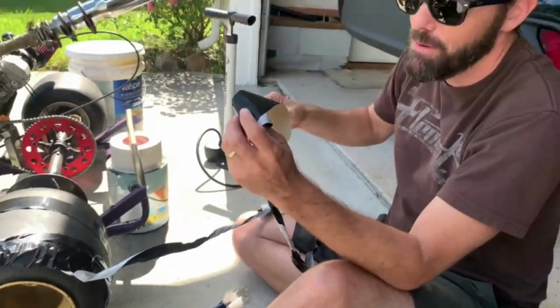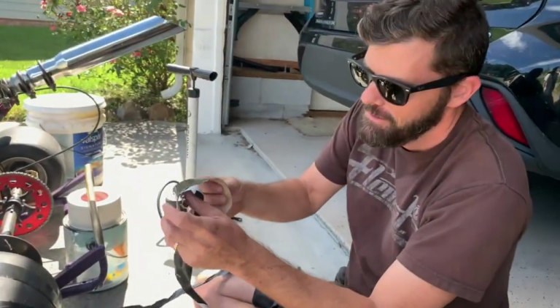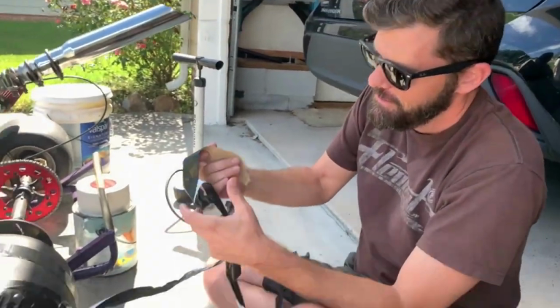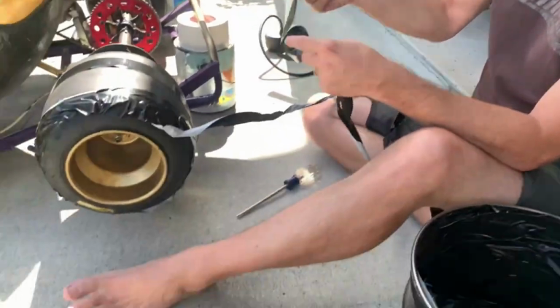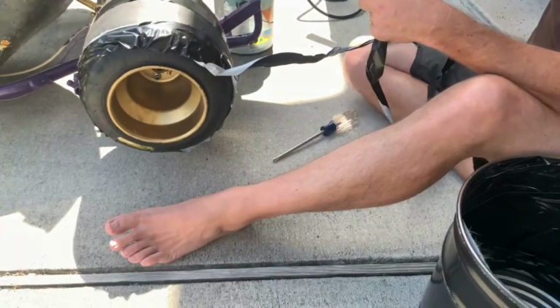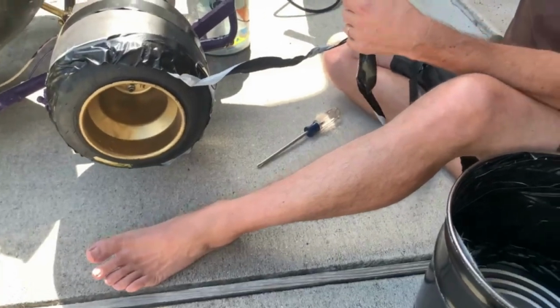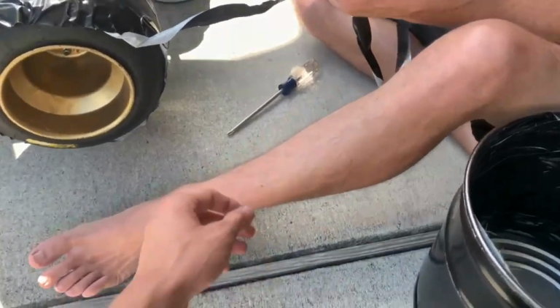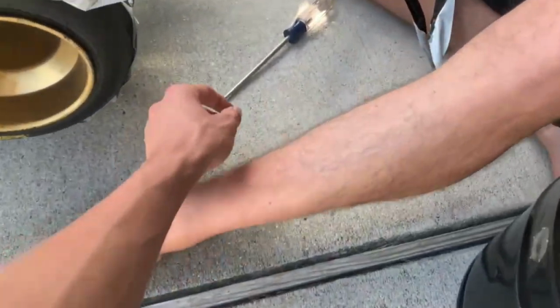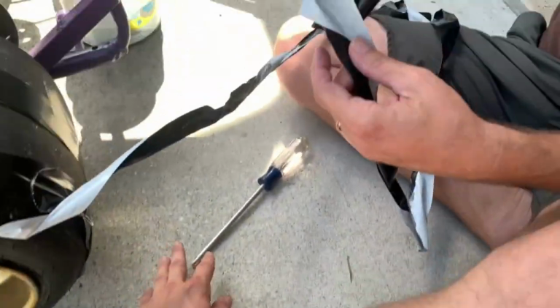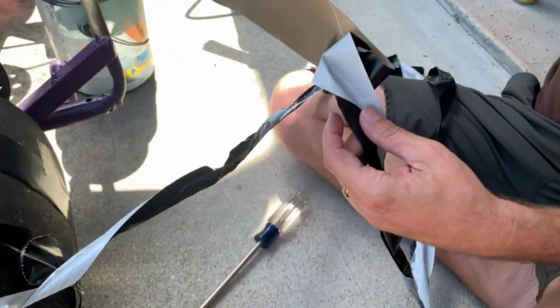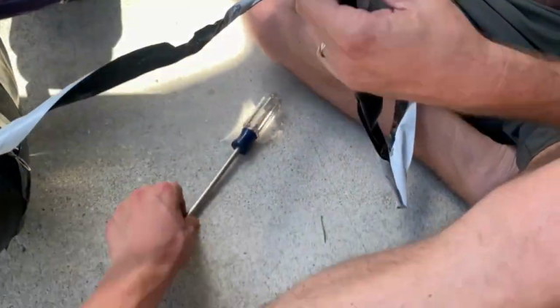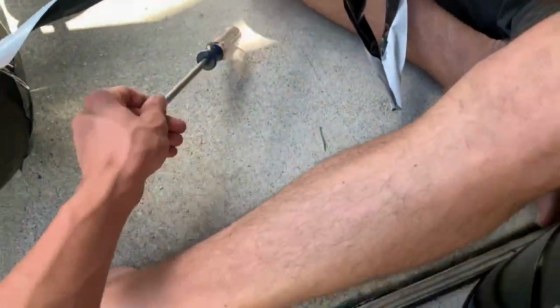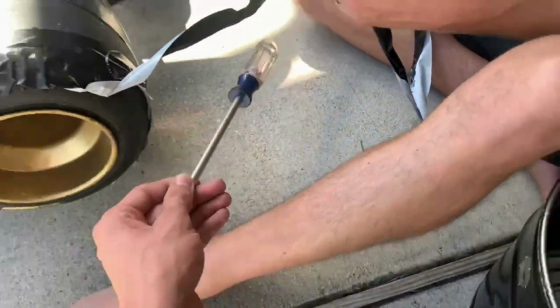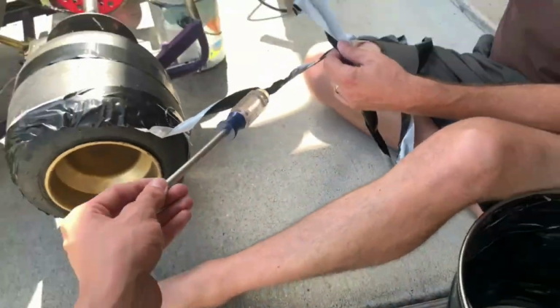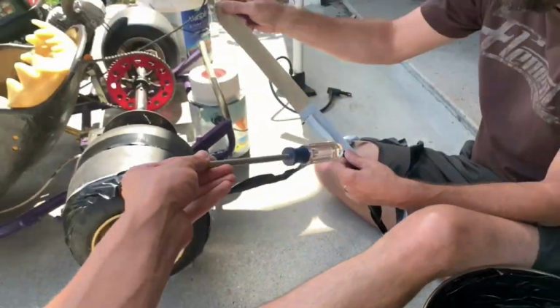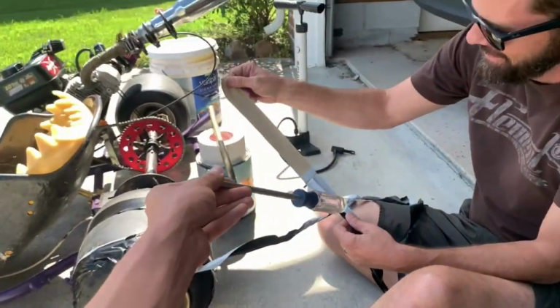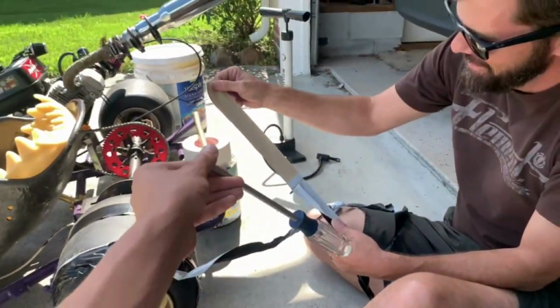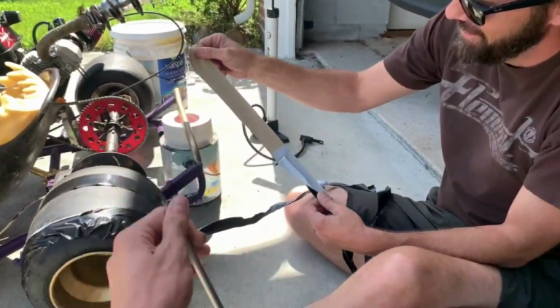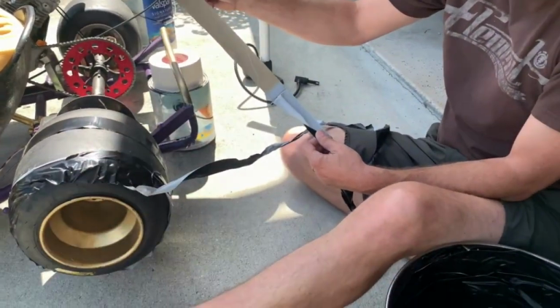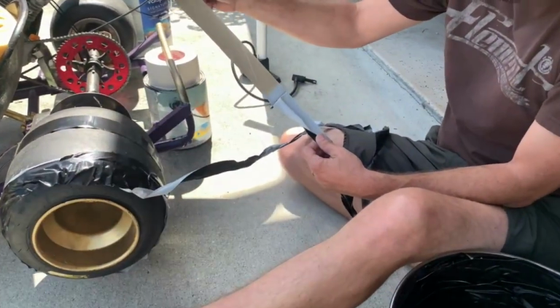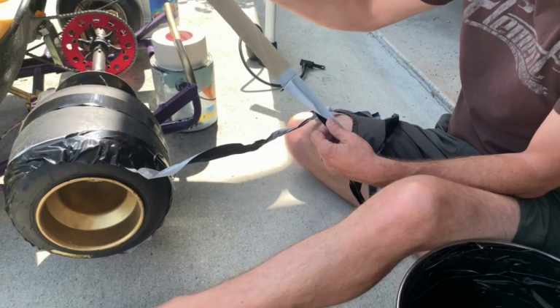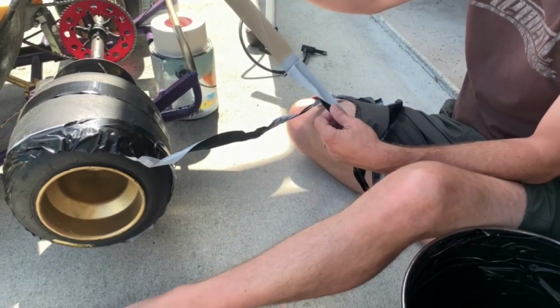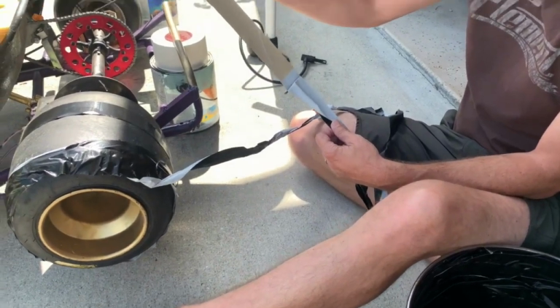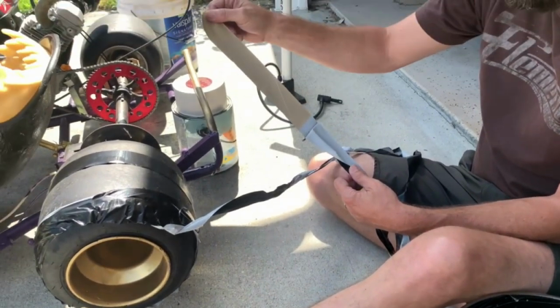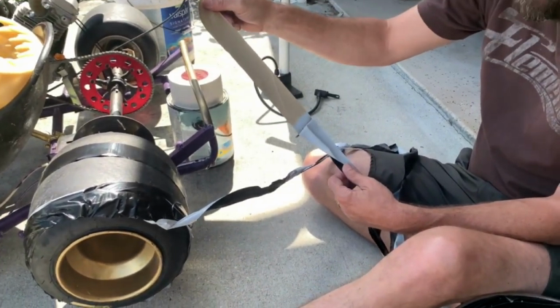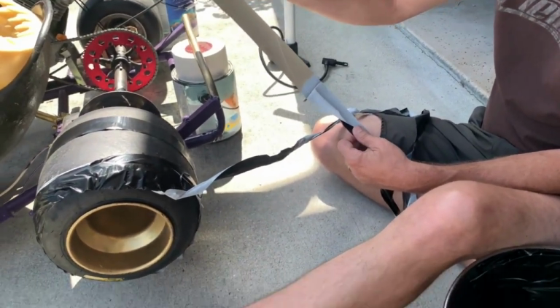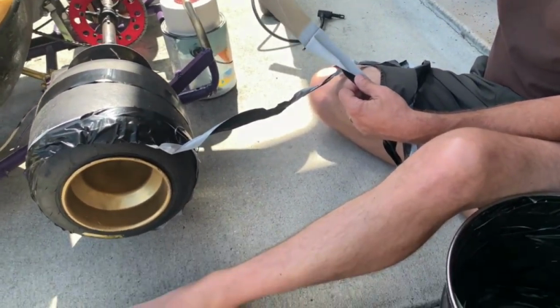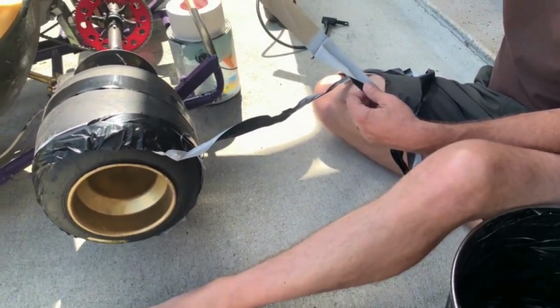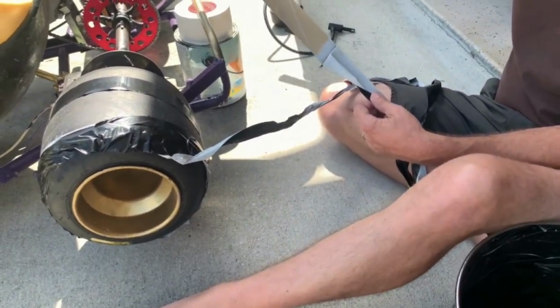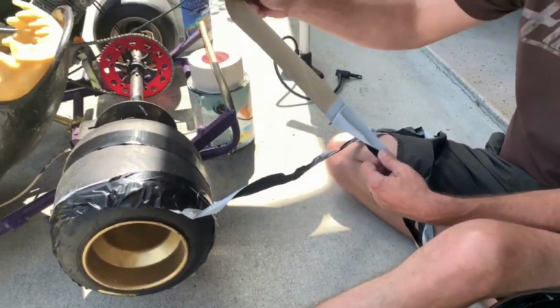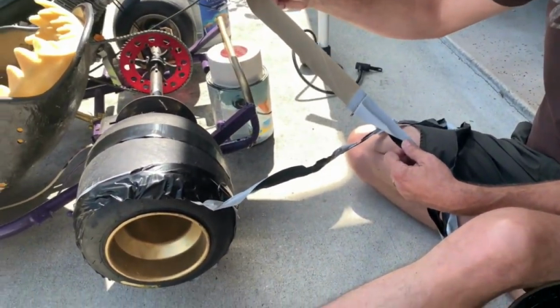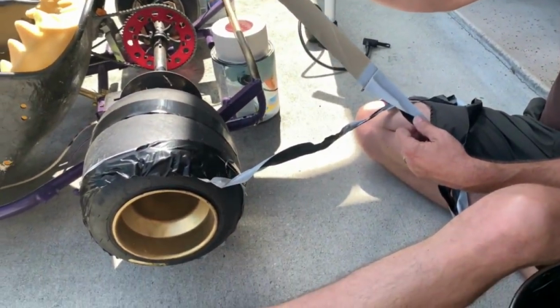I'm glad you're okay. Look at that. I'm glad I suggested we use a Phillips head and not your fingers to hold it in there, because you would have got ripped up.